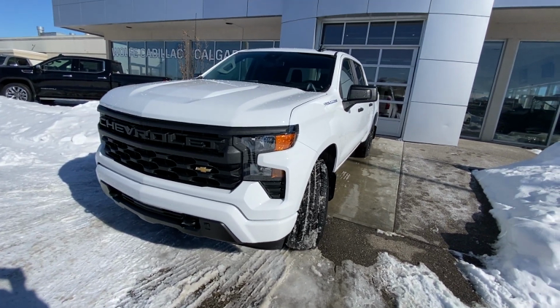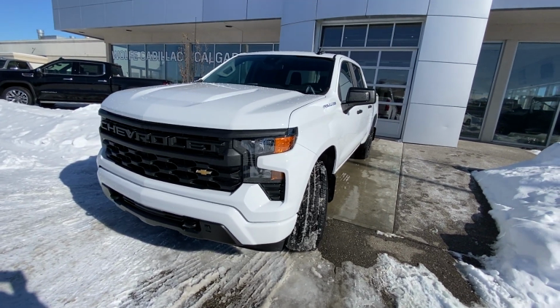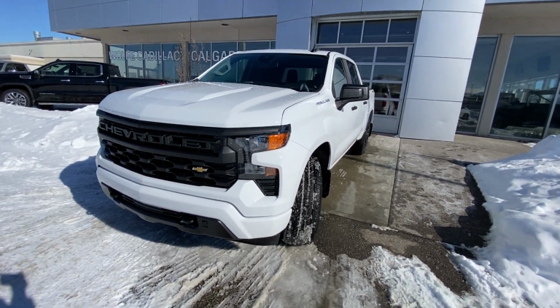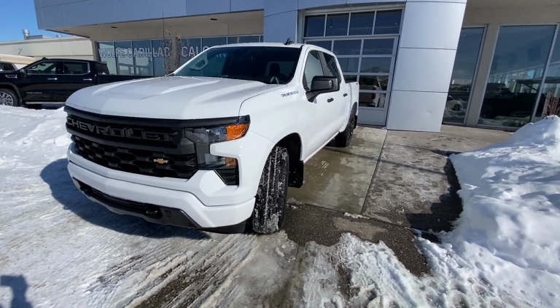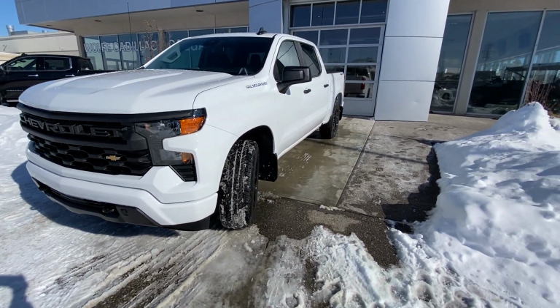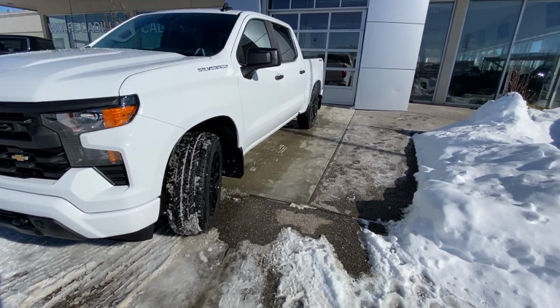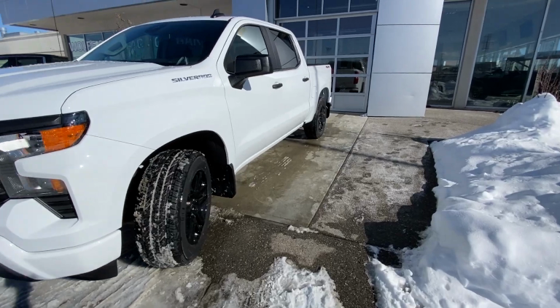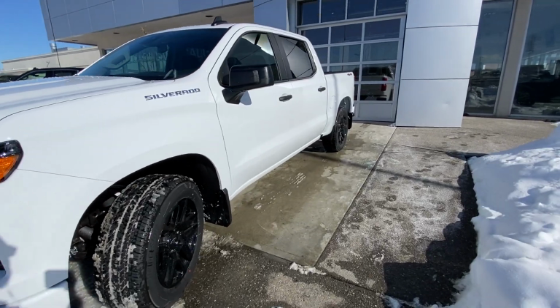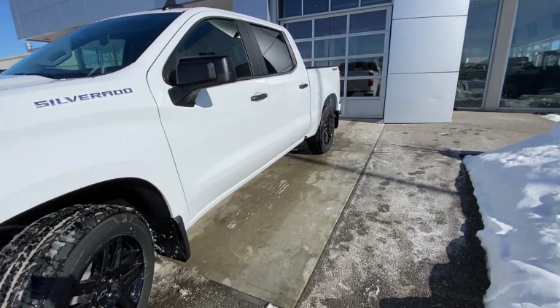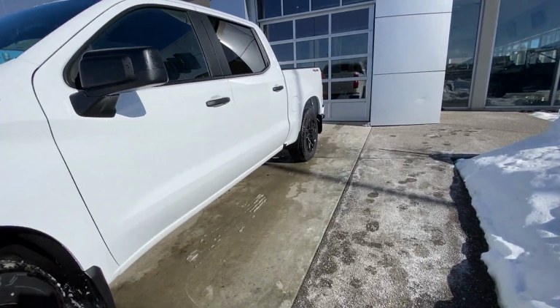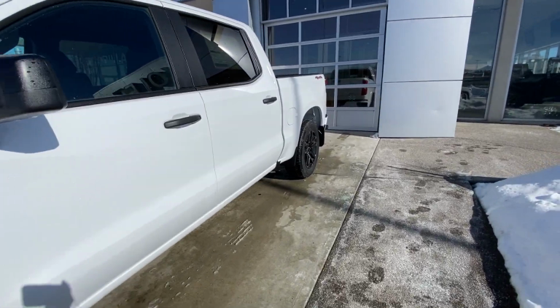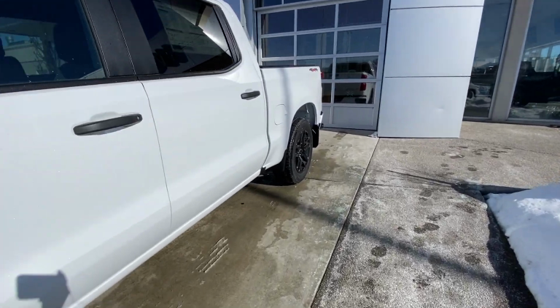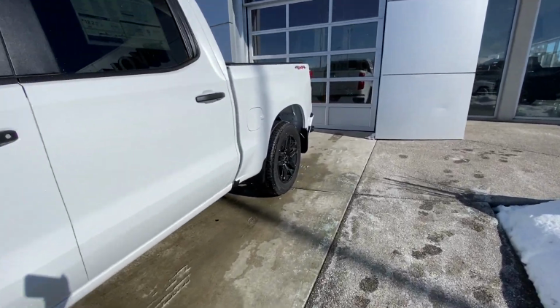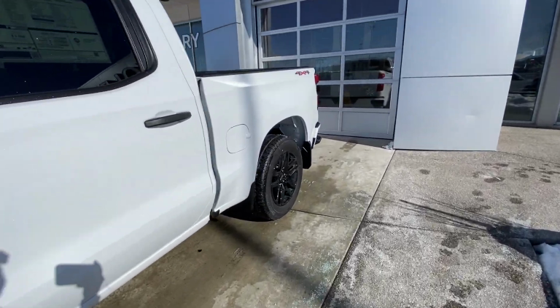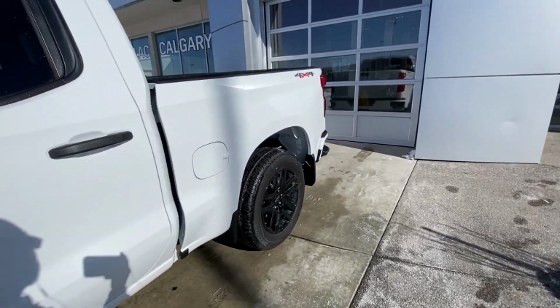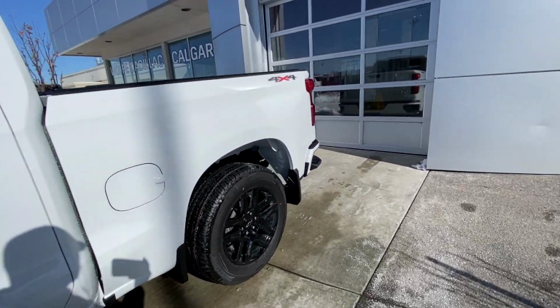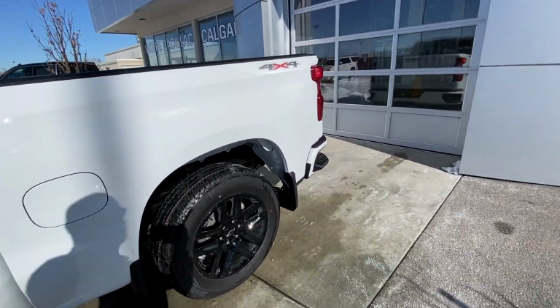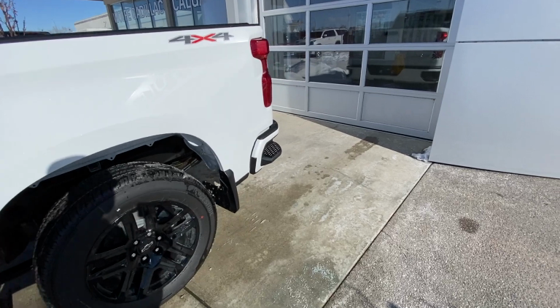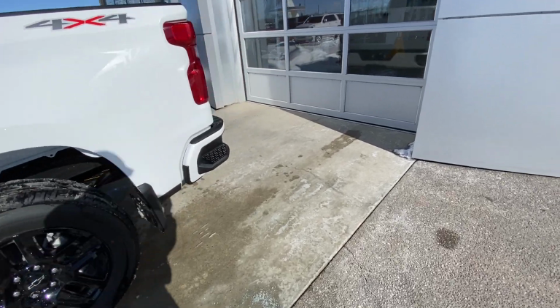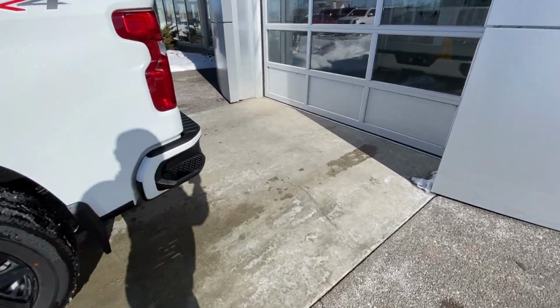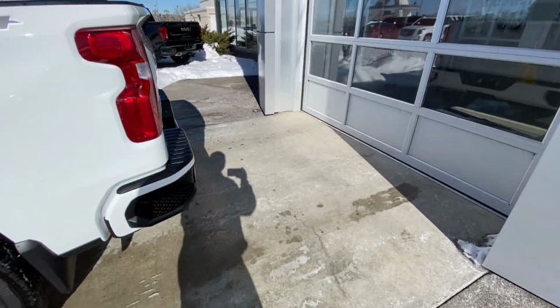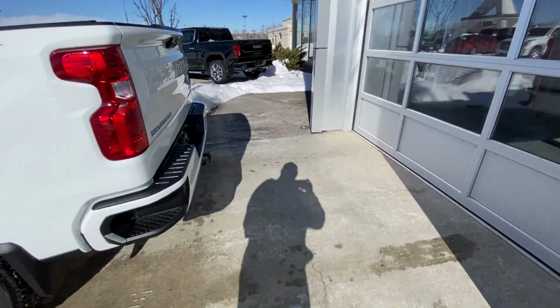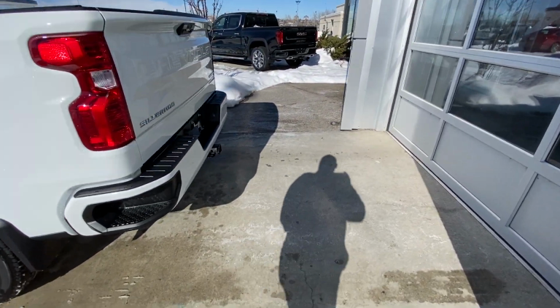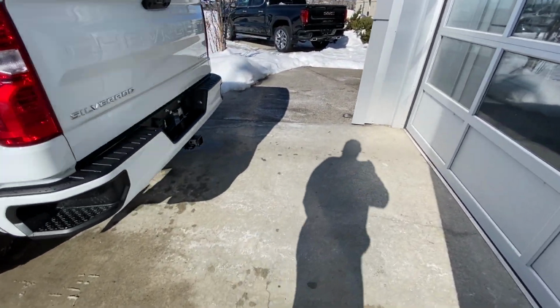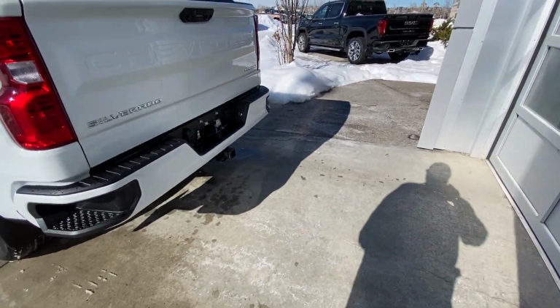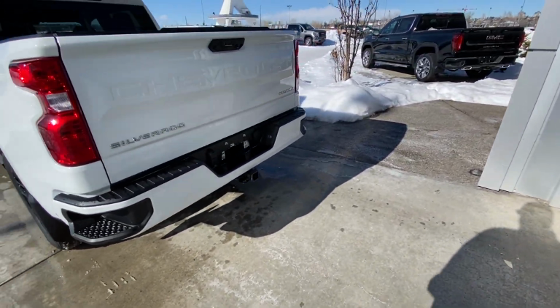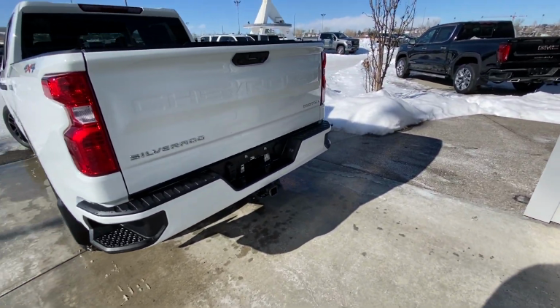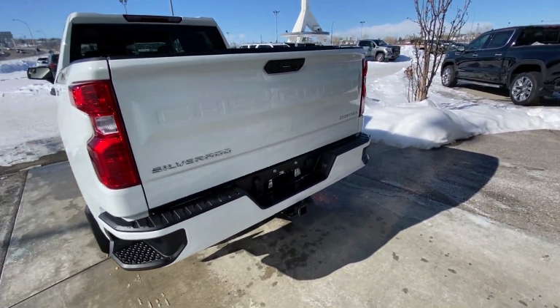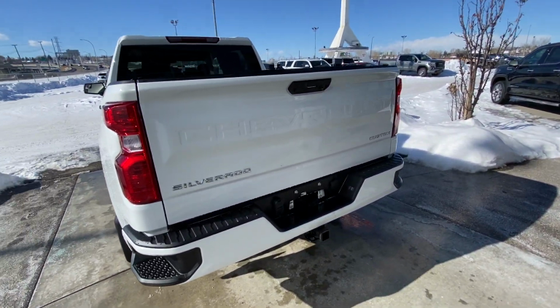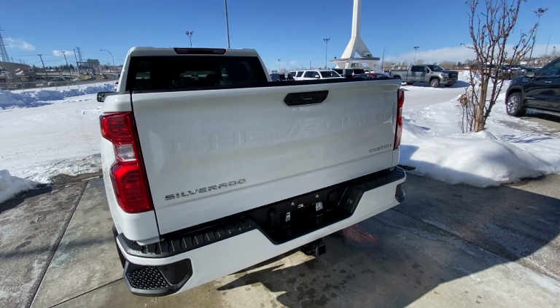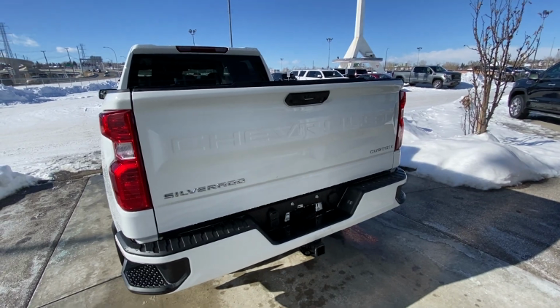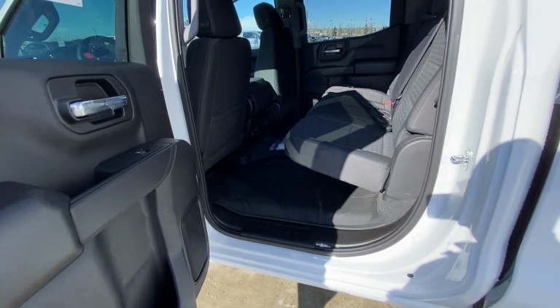Coming around to the side, you have a block heater cord. At the rear, there are tinted privacy windows, a trifold bed cover, a color-match bumper, a trailer tow package, LED brake lights, and a backup camera.